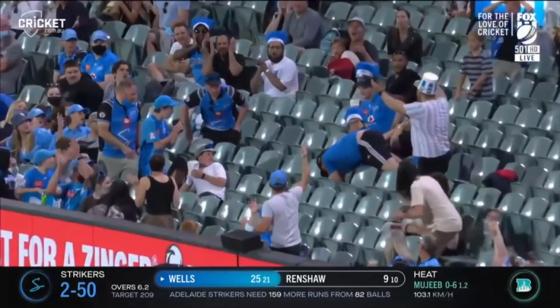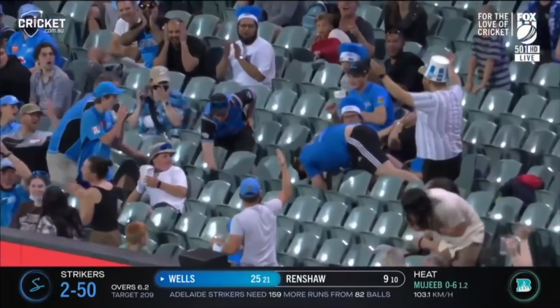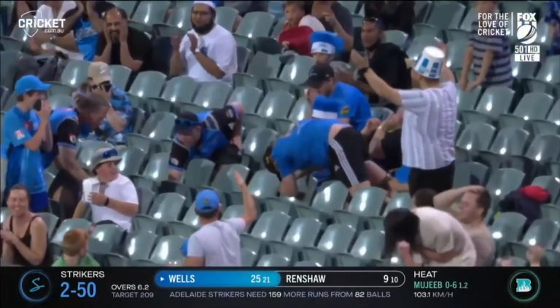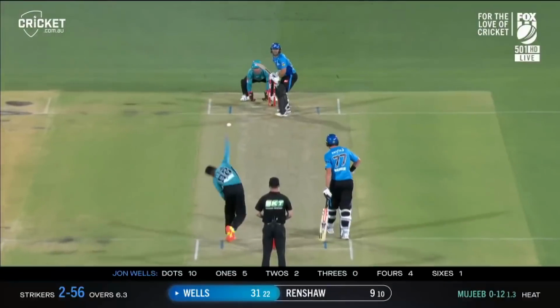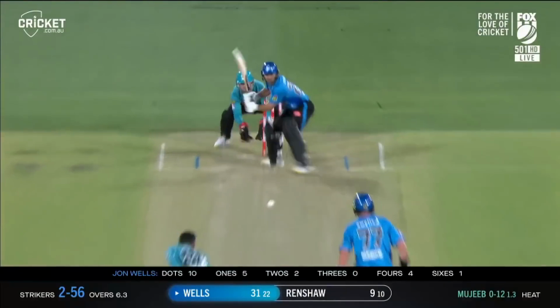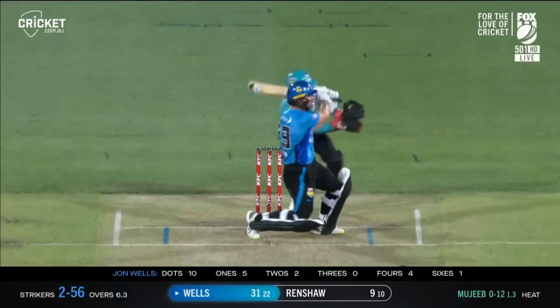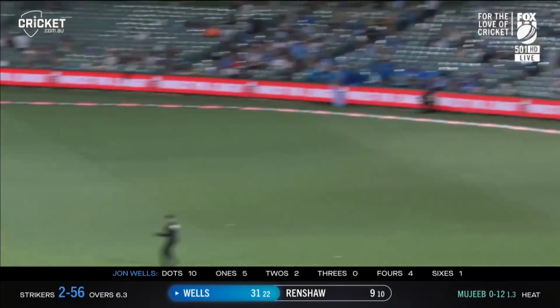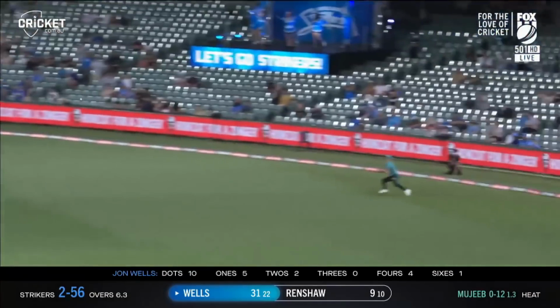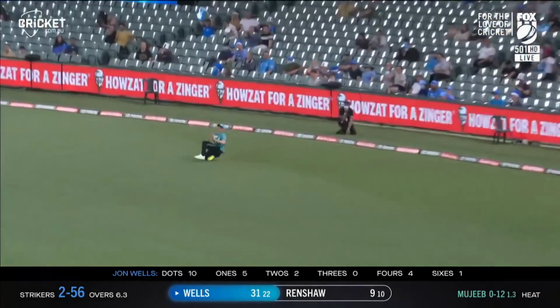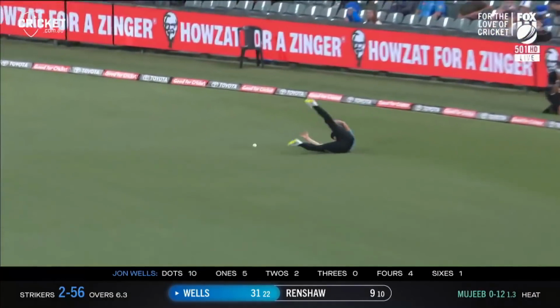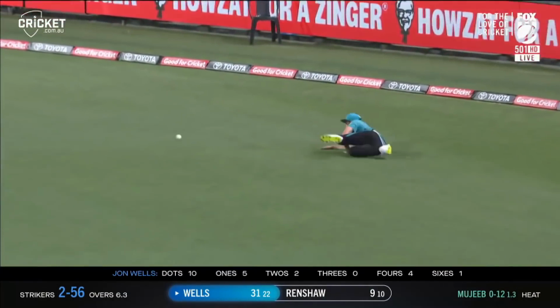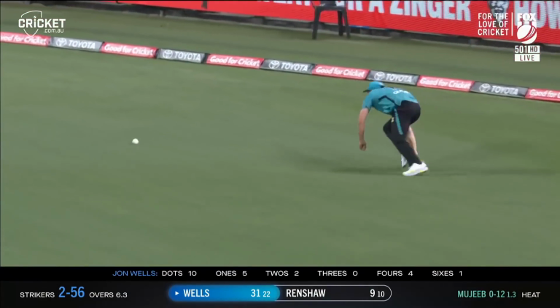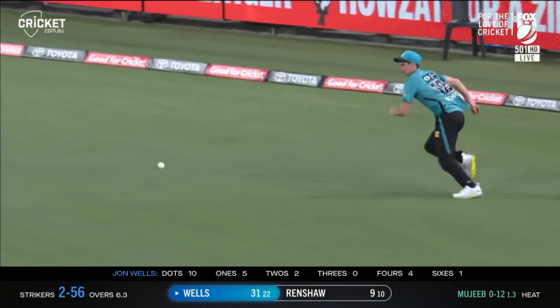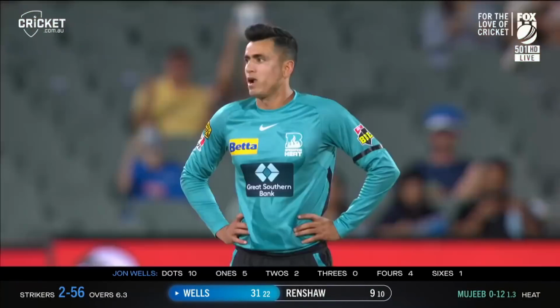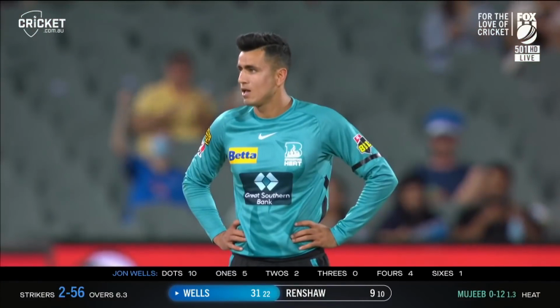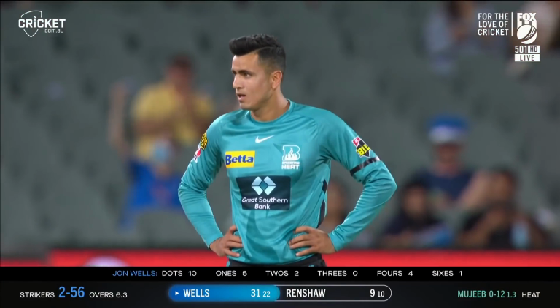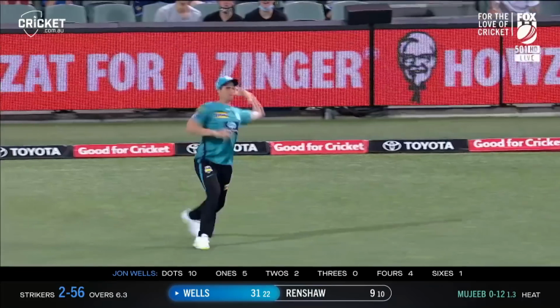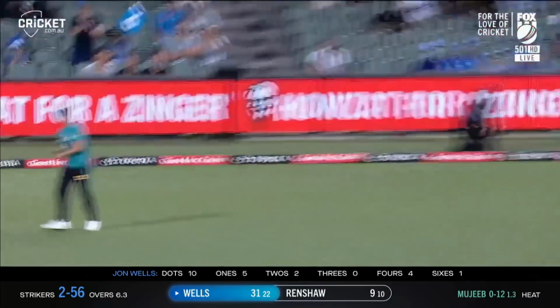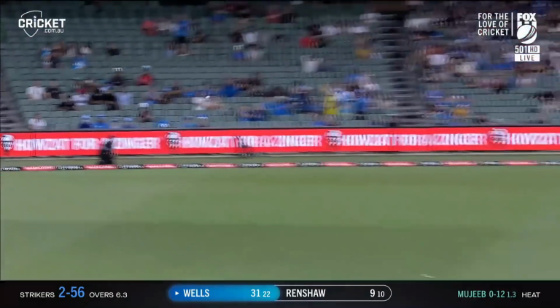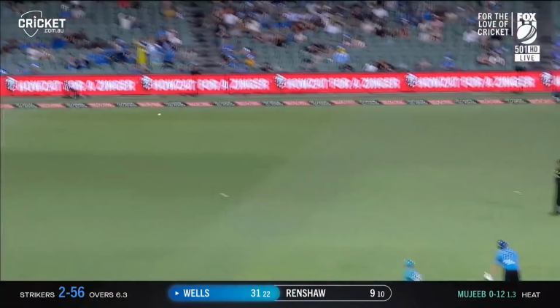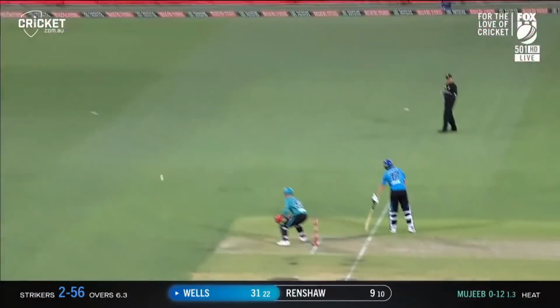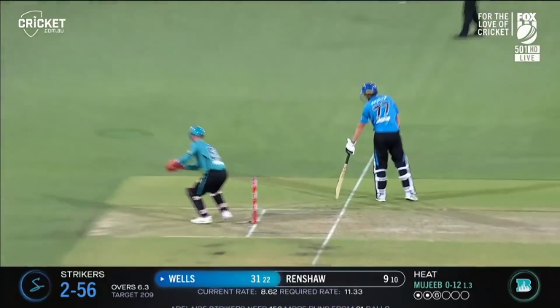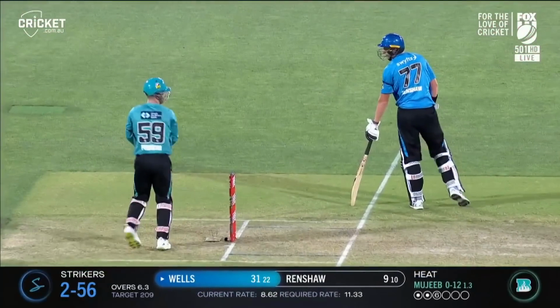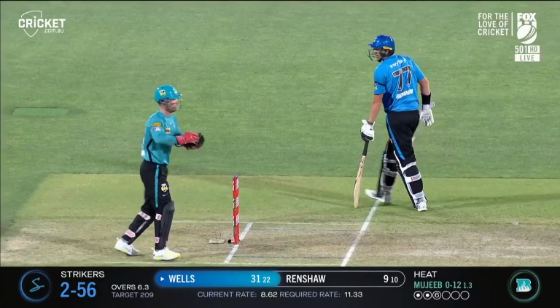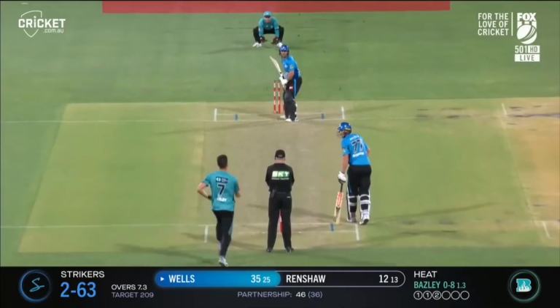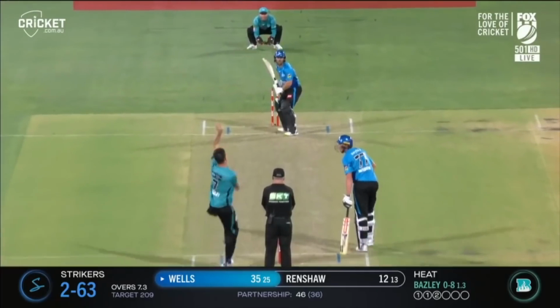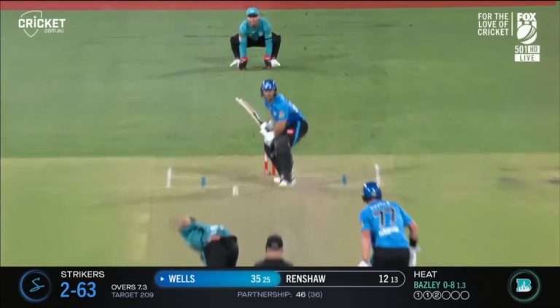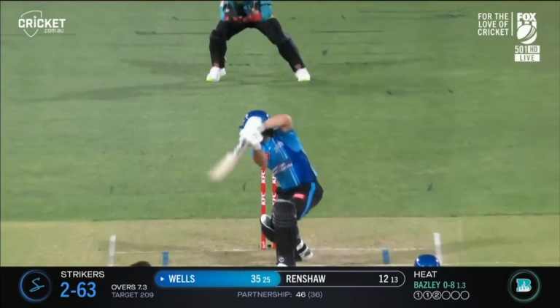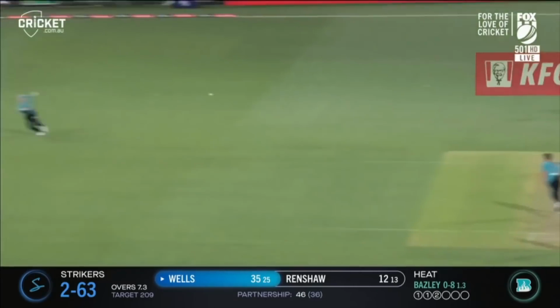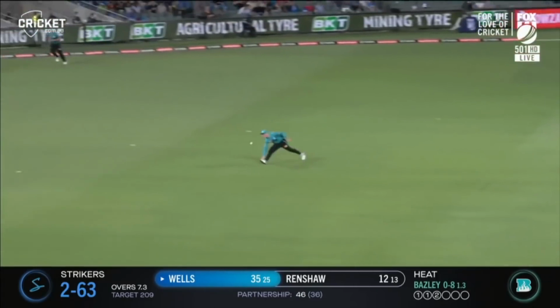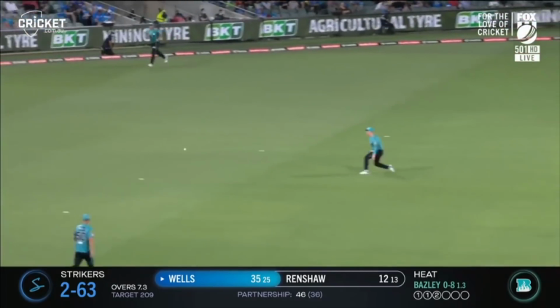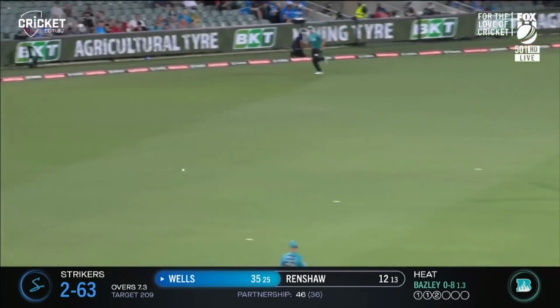Big boundary — very strong, through the wicket. Pulling now, man in the deep. Ricocheted off the chest — big mistake there for the Heat. It's the Adelaide Strikers trying to win their second game this season.